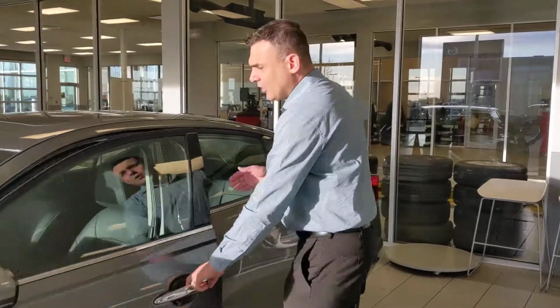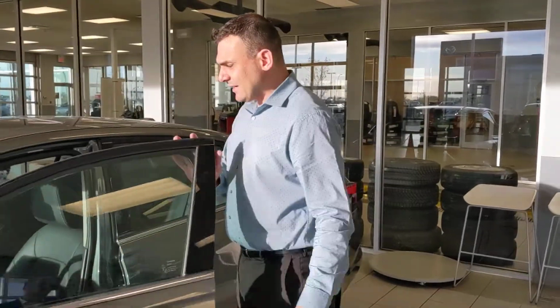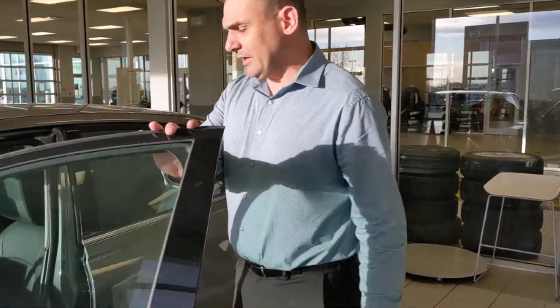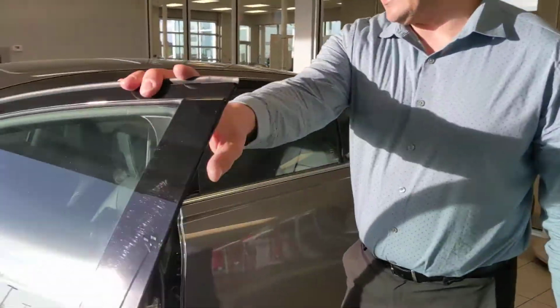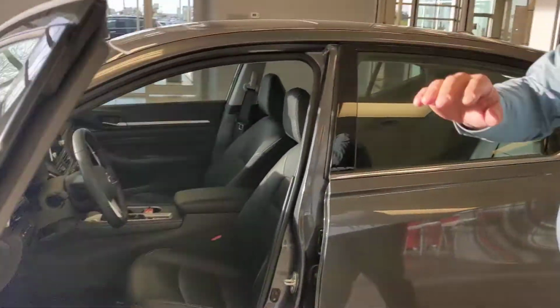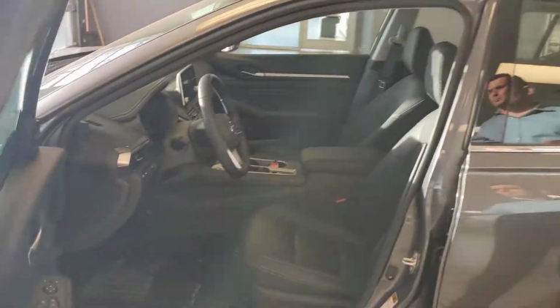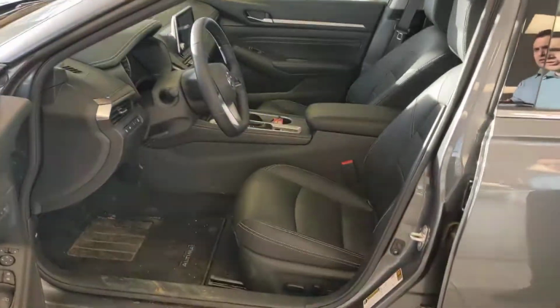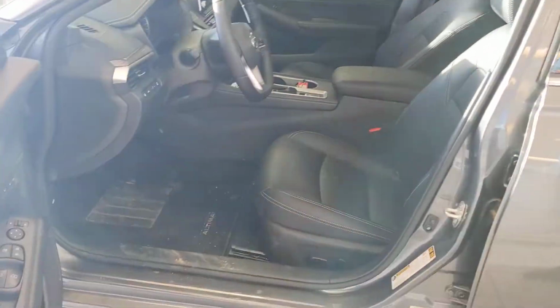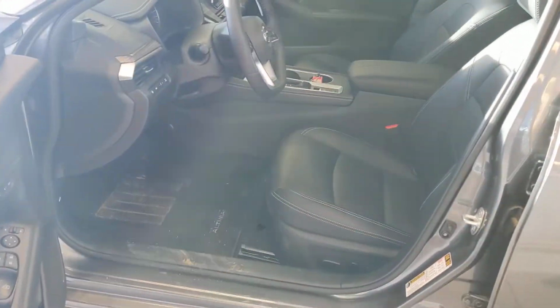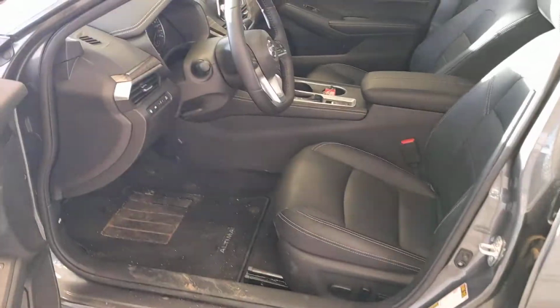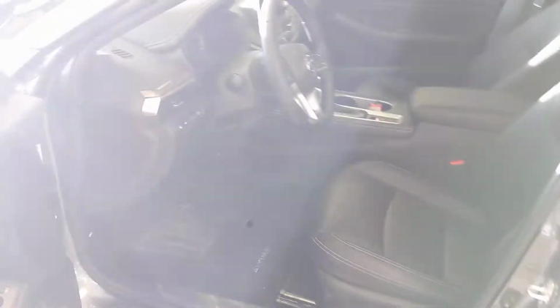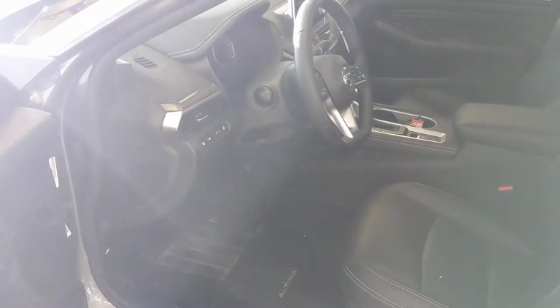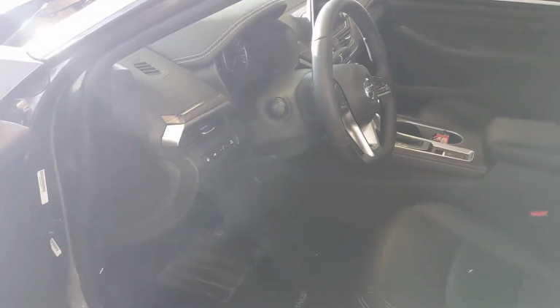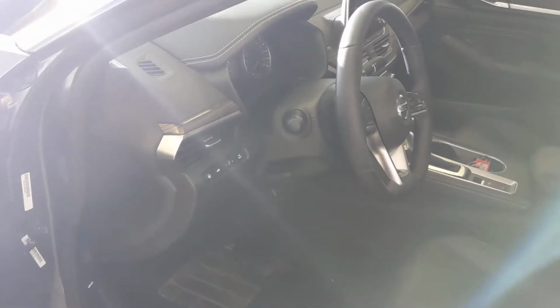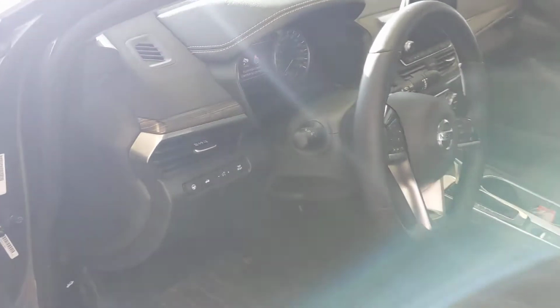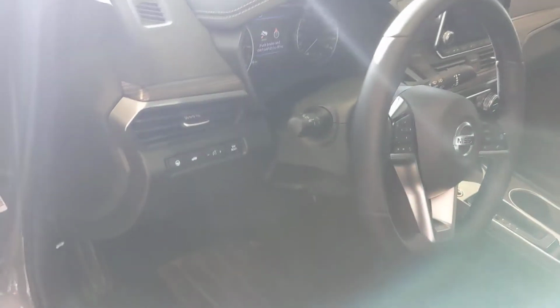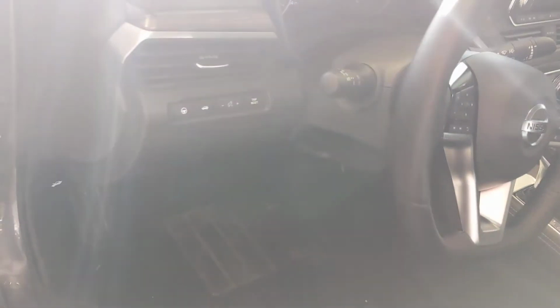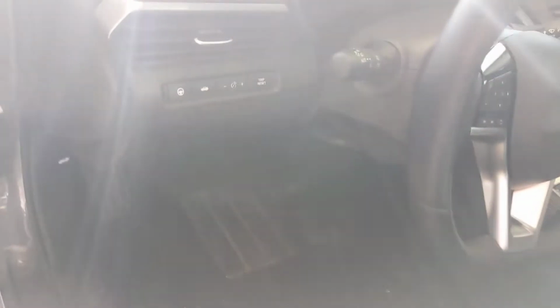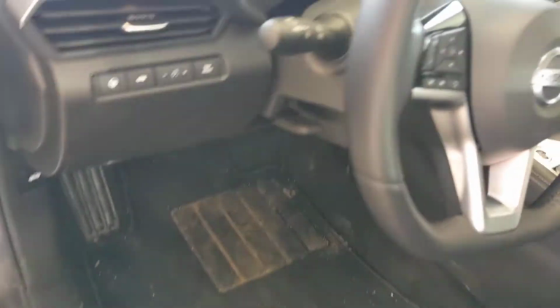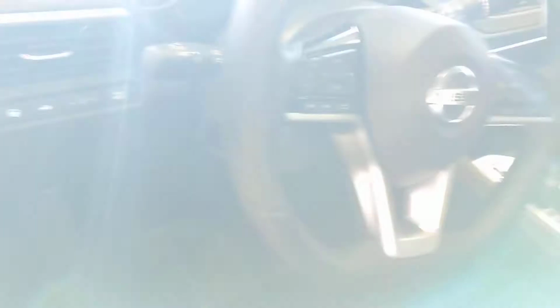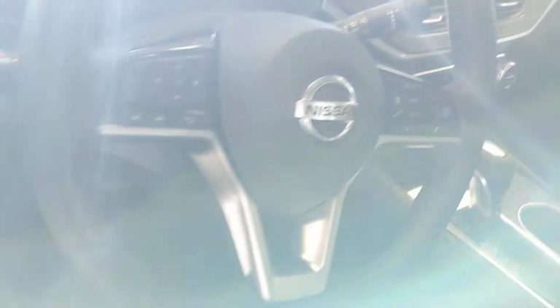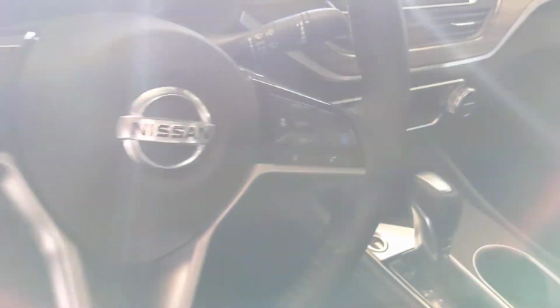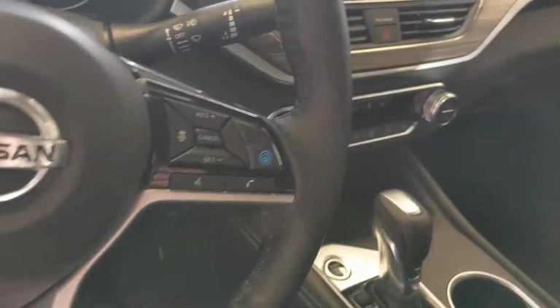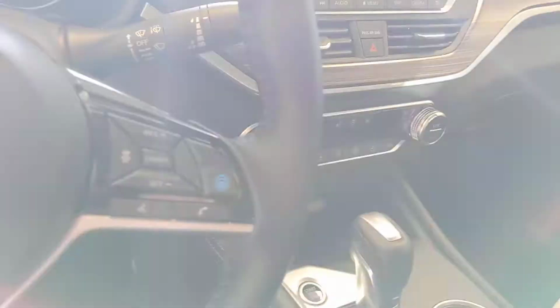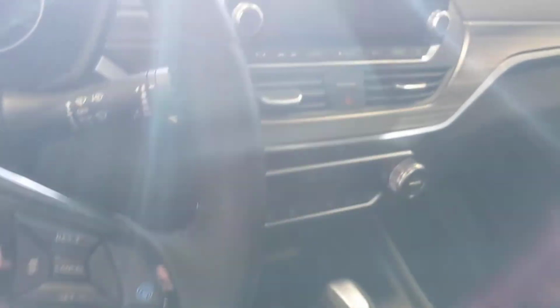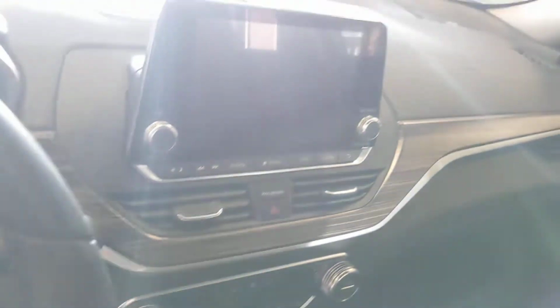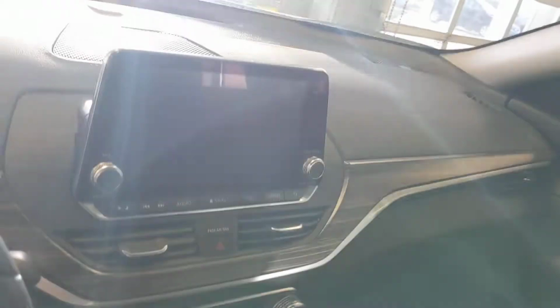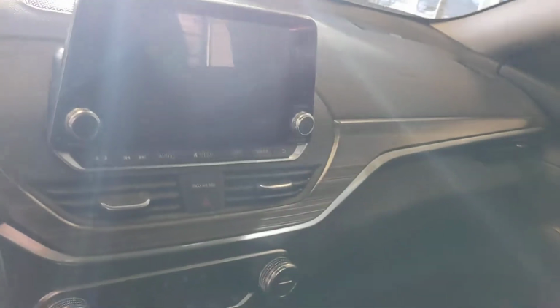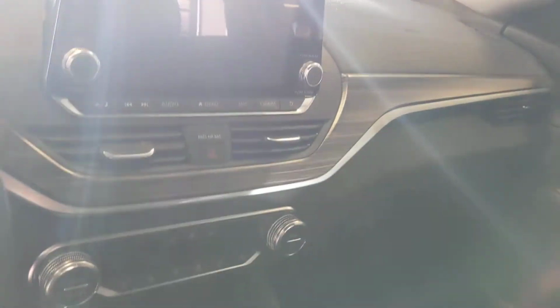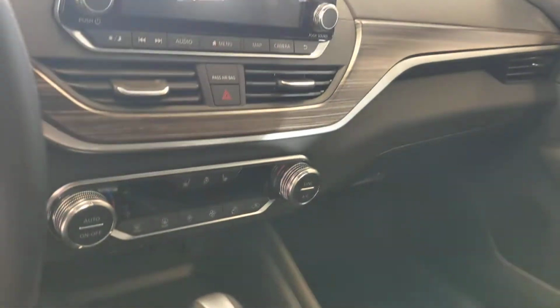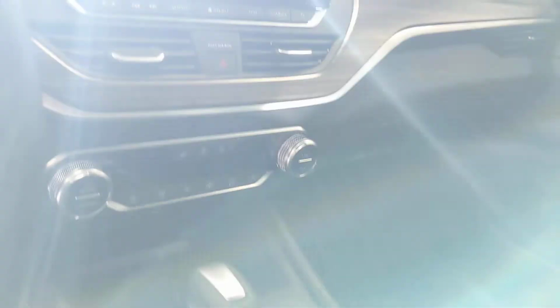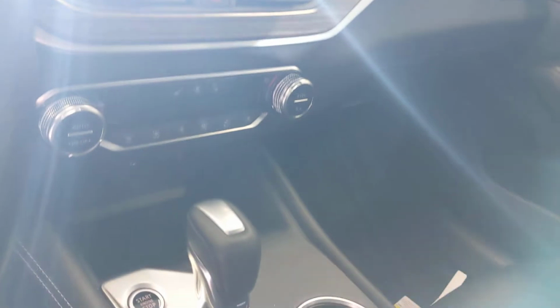On the inside, being the Platinum, you're going to have luxurious leather seating, heated seats up front of course, and a memory position as well. That little blue button on the steering wheel is the ProPilot Assist — it uses all those safety features: blind spot monitoring, lane departure, and practically drives itself.